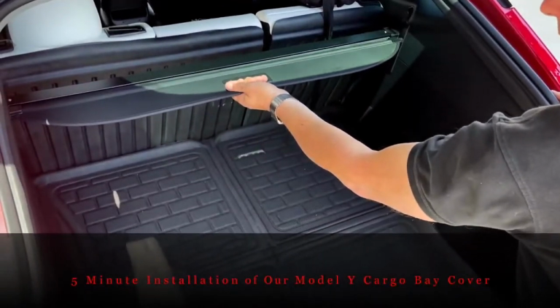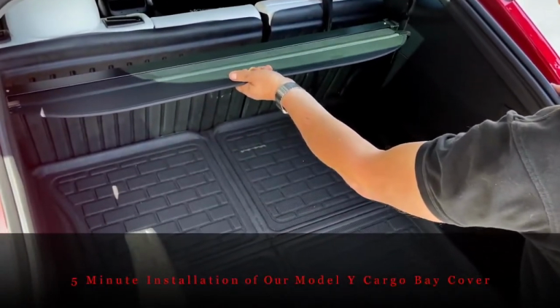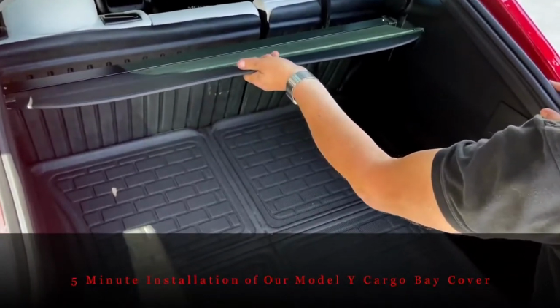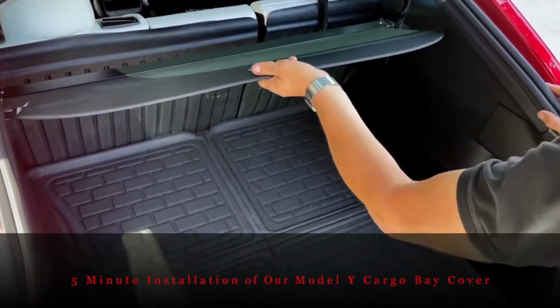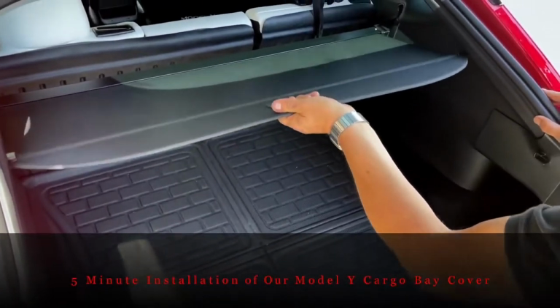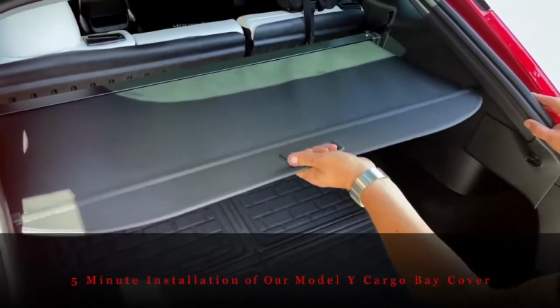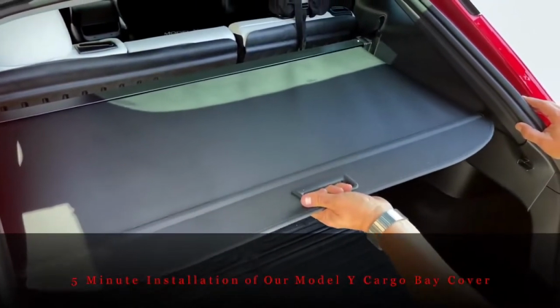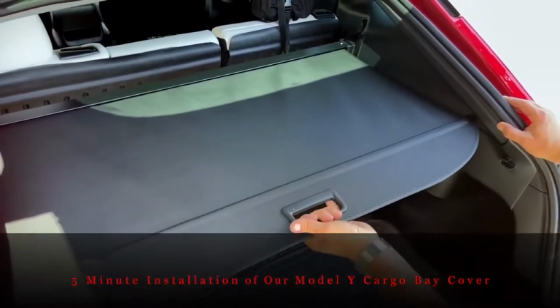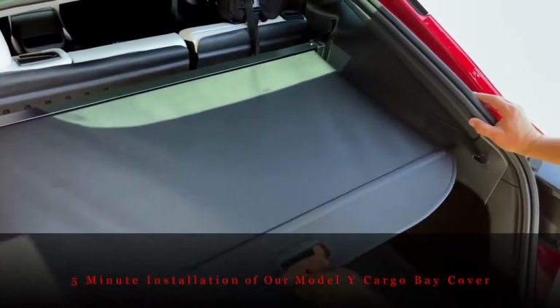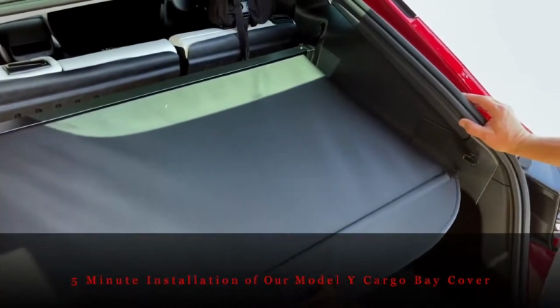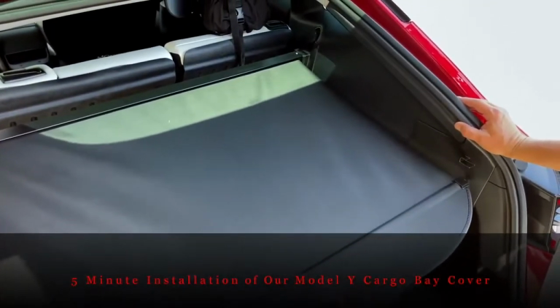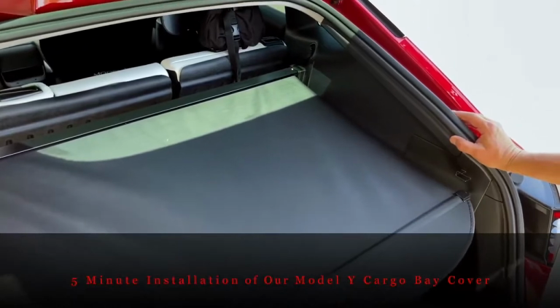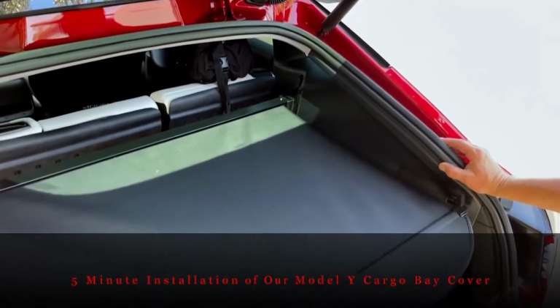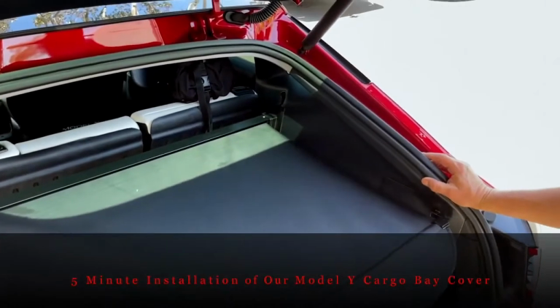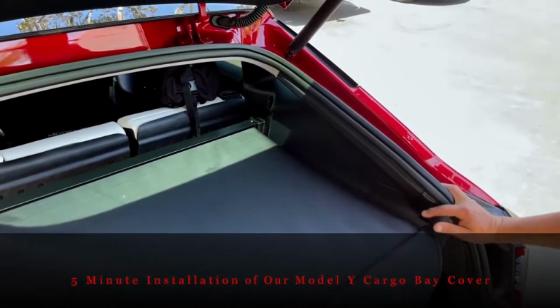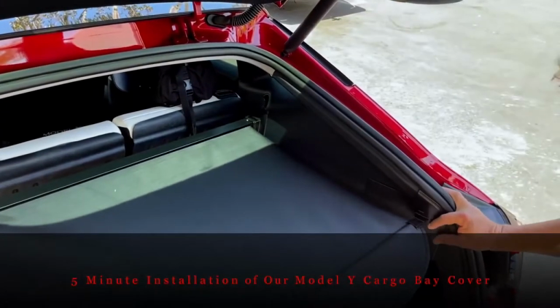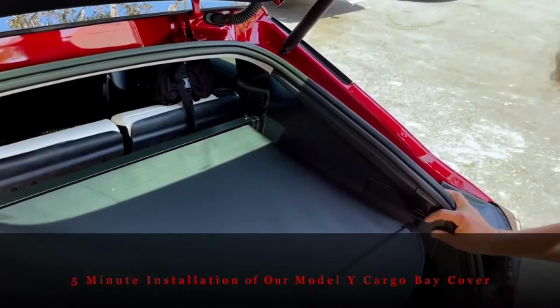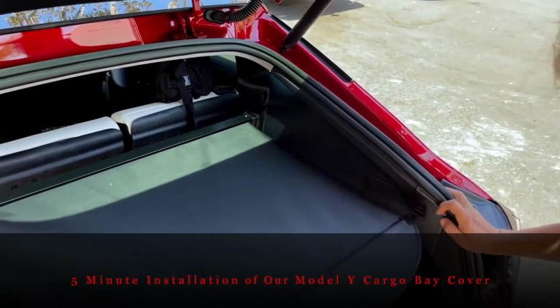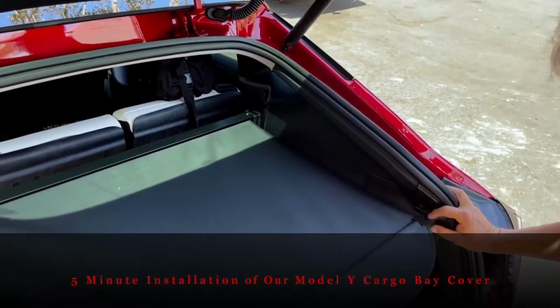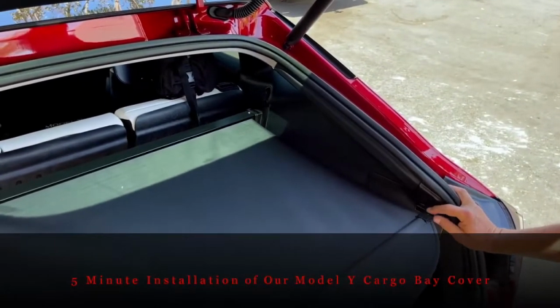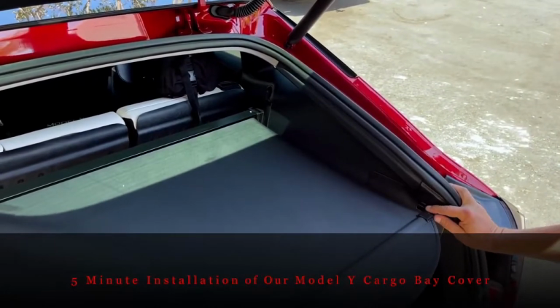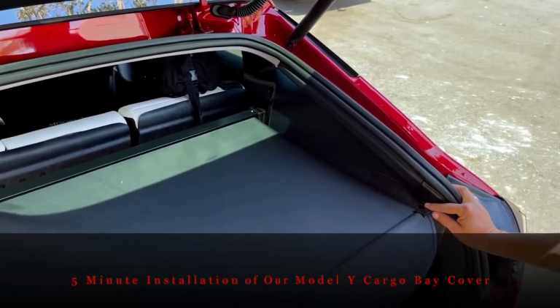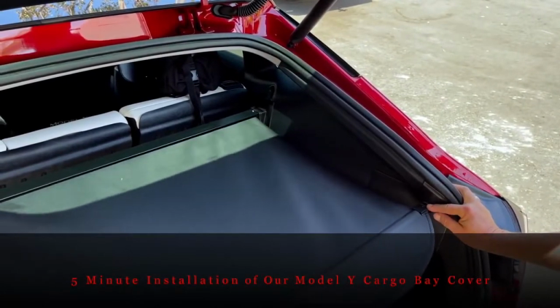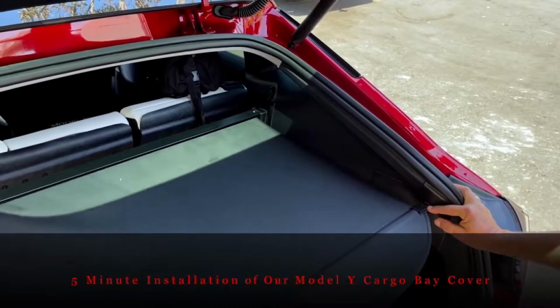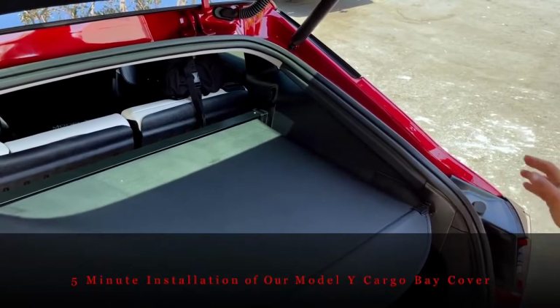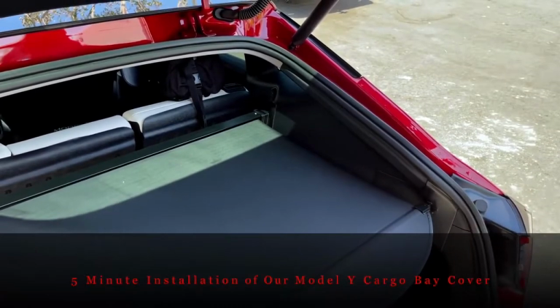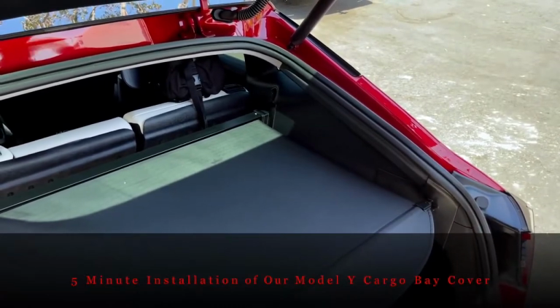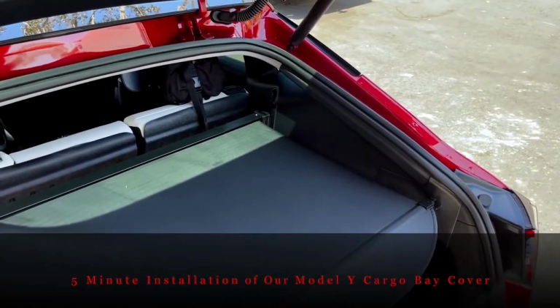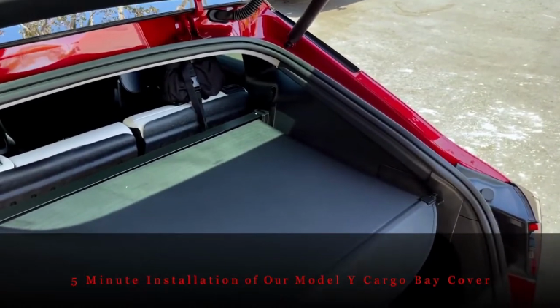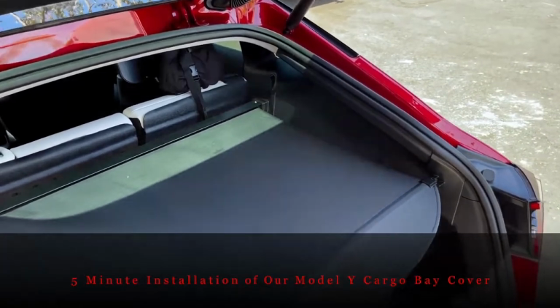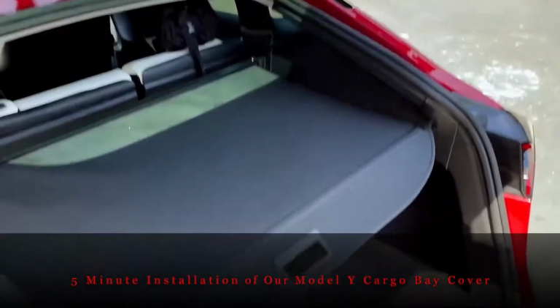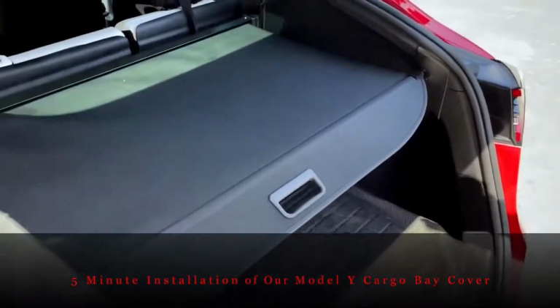To retract: go forward, up, down, and under and over the locking tabs. Not a mark, not a scratch, and actually no contact with the felt-covered locking tabs. Then close your car.